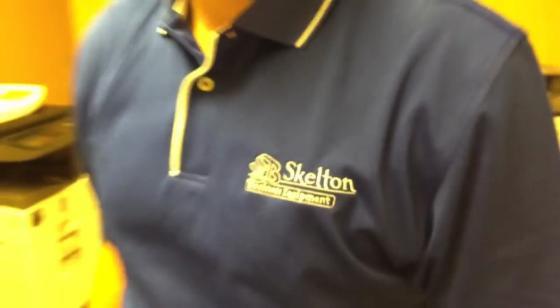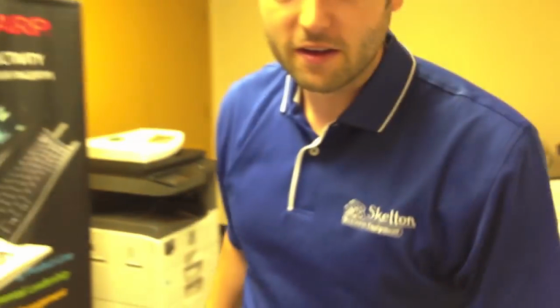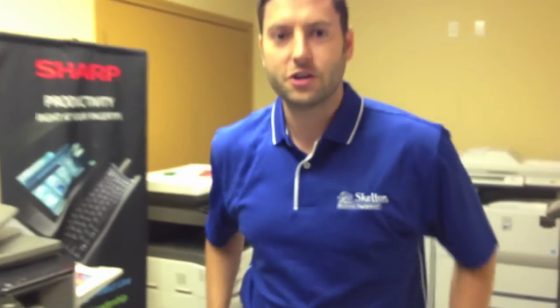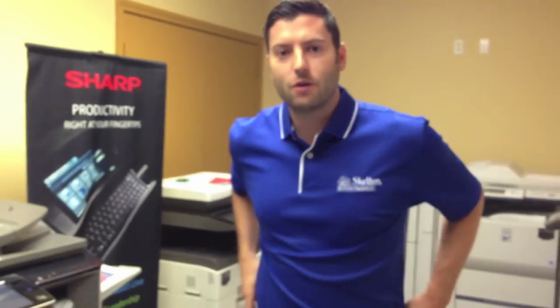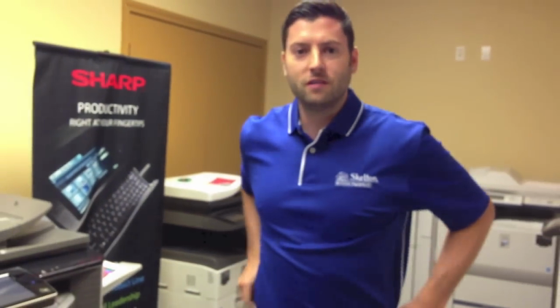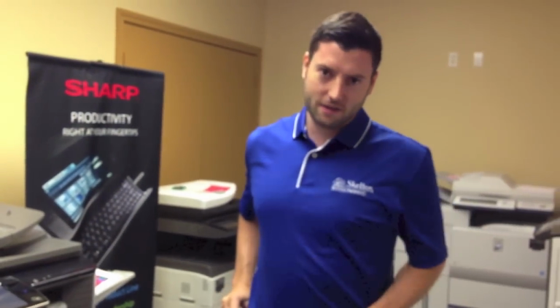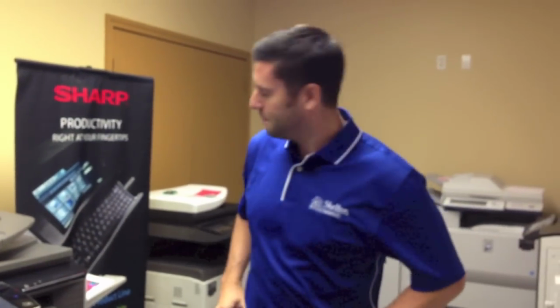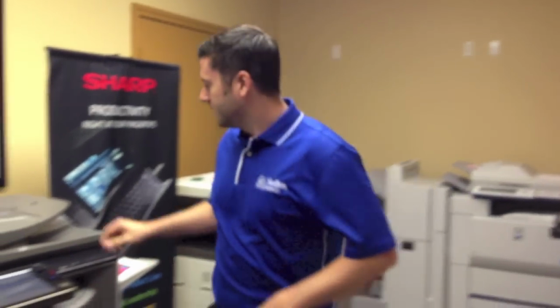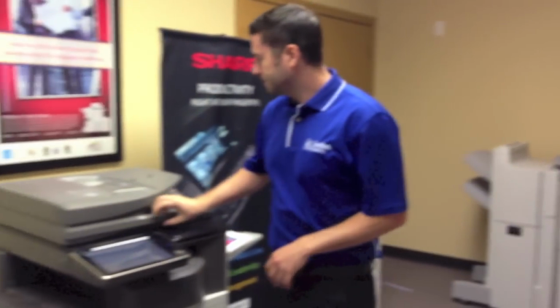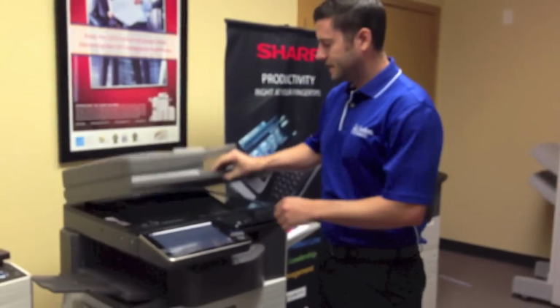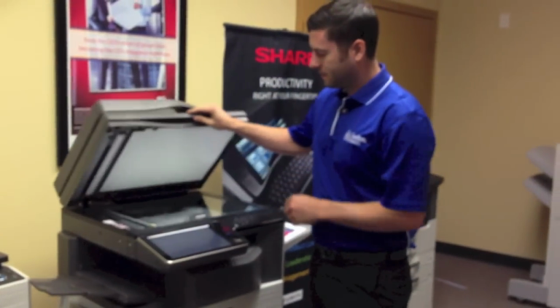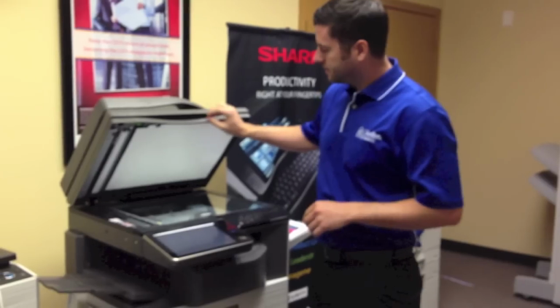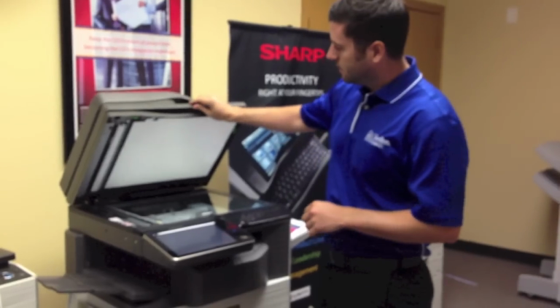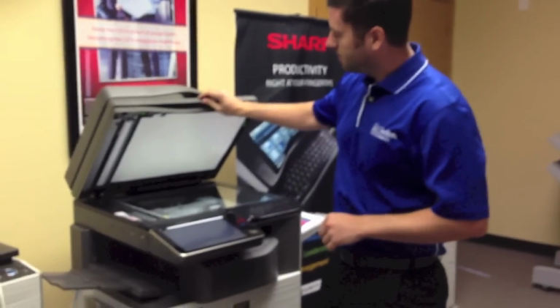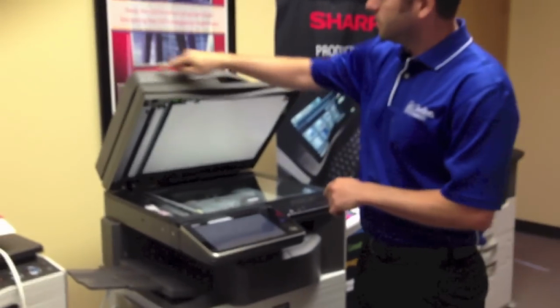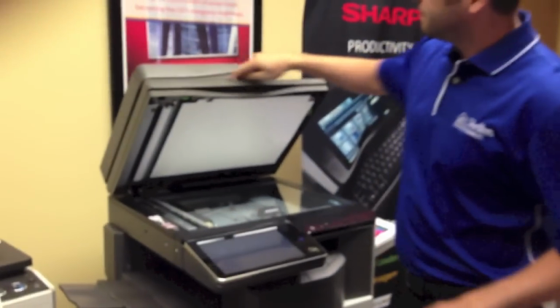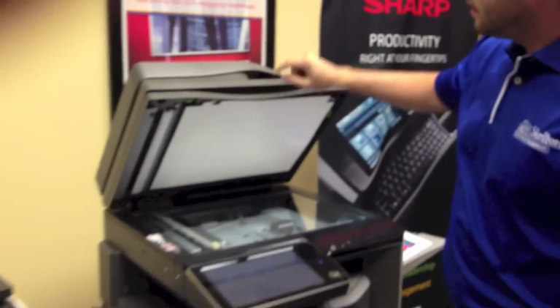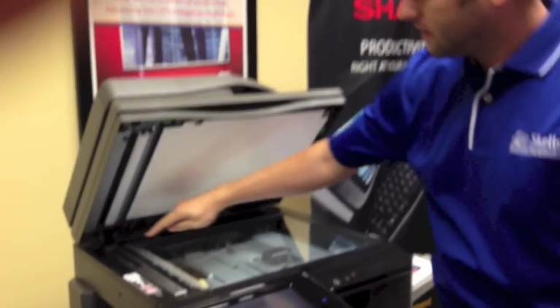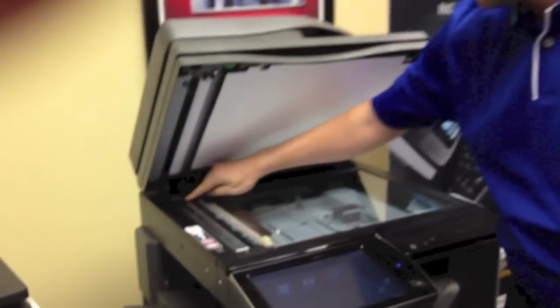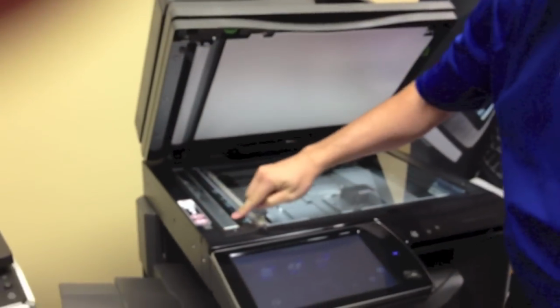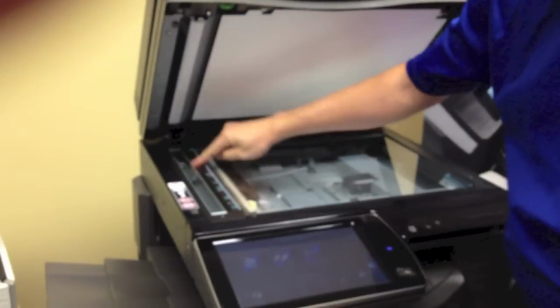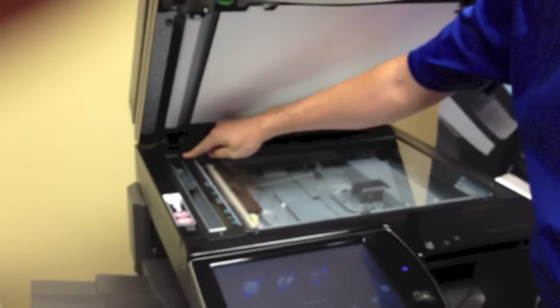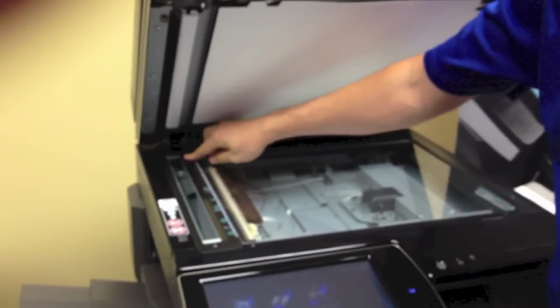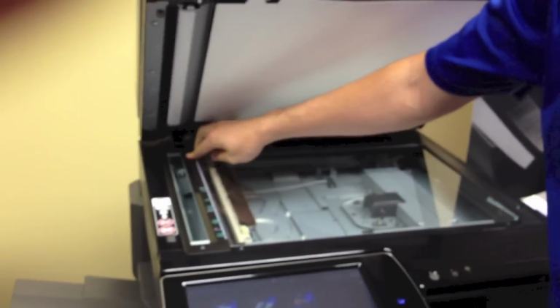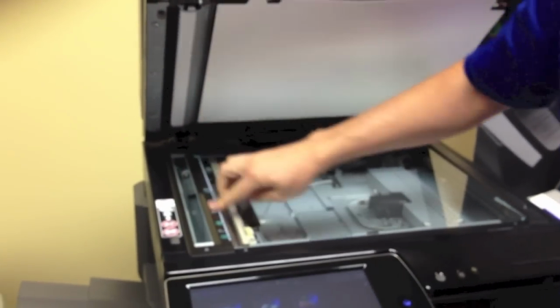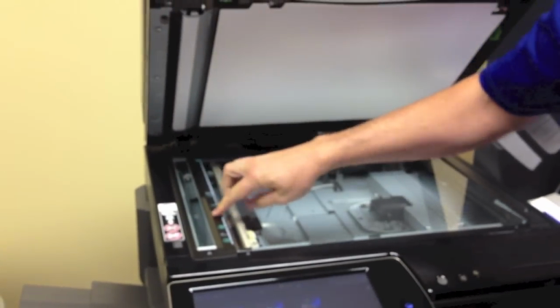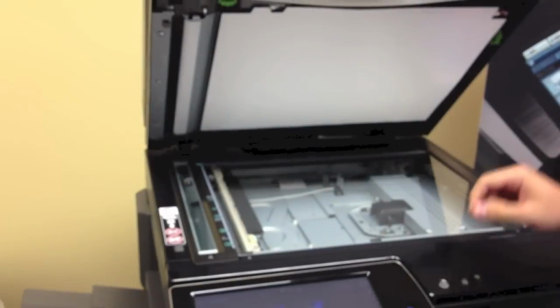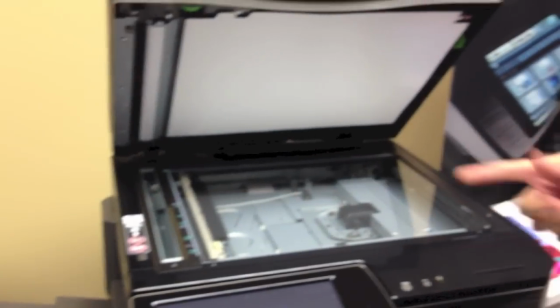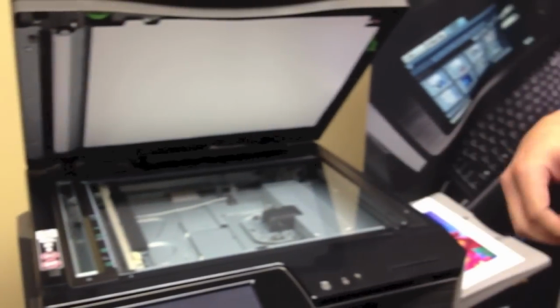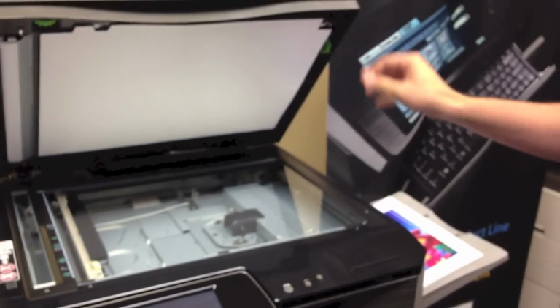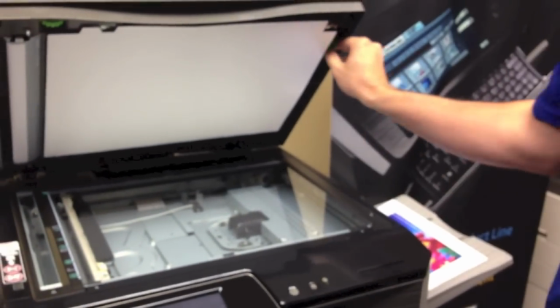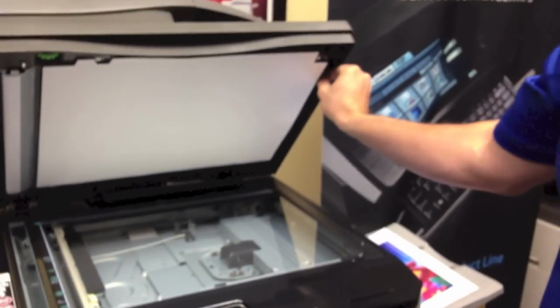All right, today we're going to show you how to remove lines off your copies. The first step is to lift up your cover. When you use the feeder here, everything is scanned on this thin slit glass right here. So you want to make sure this is nice and clean. That's often the culprit of your lines.